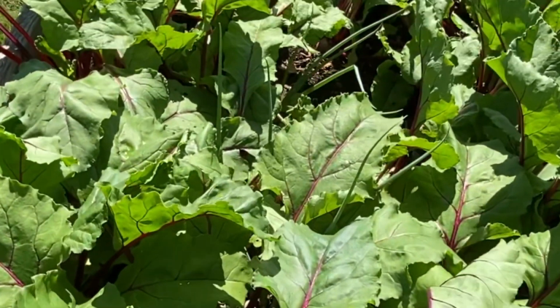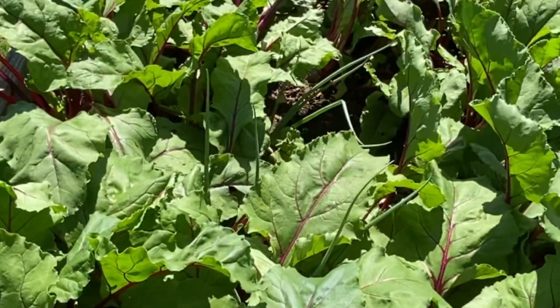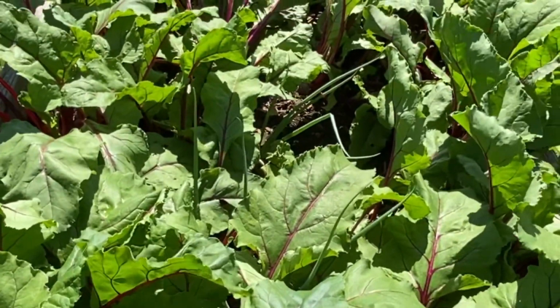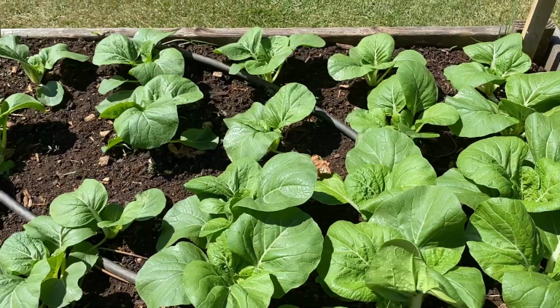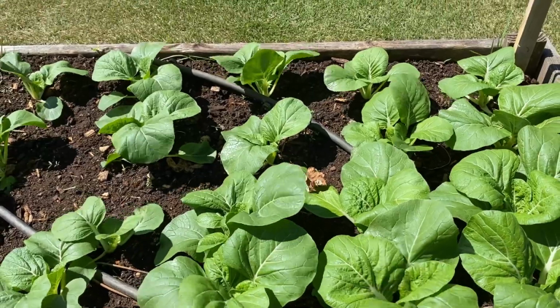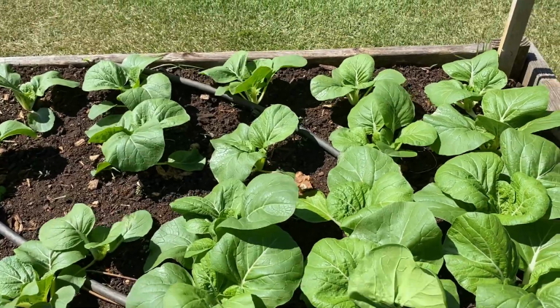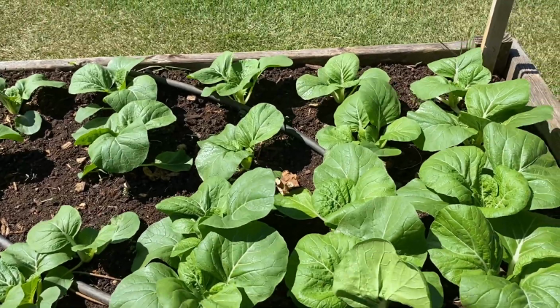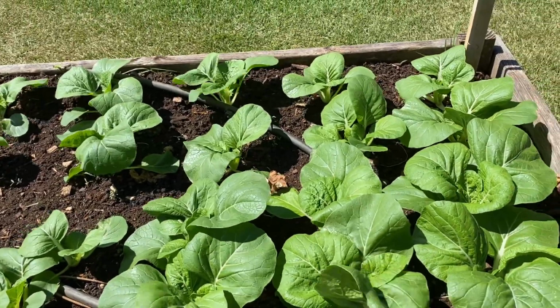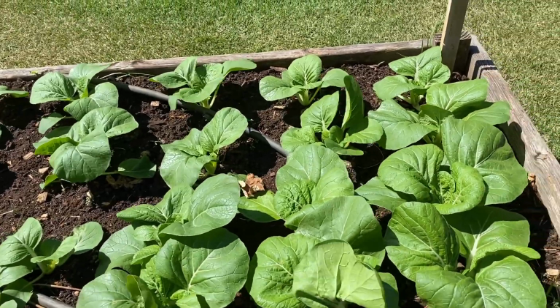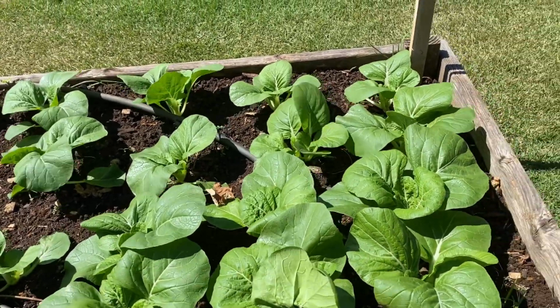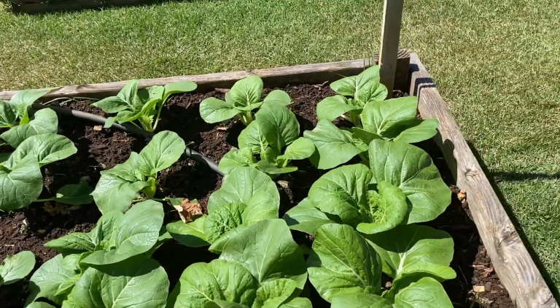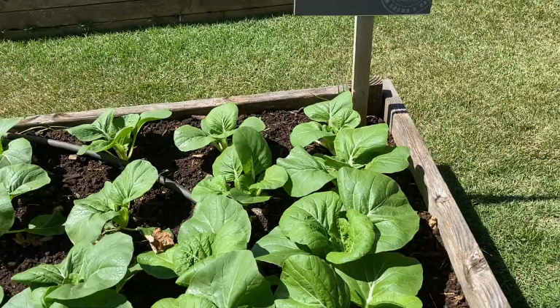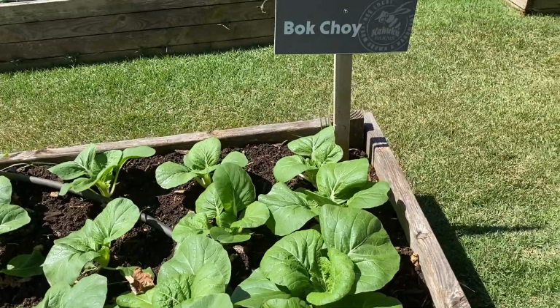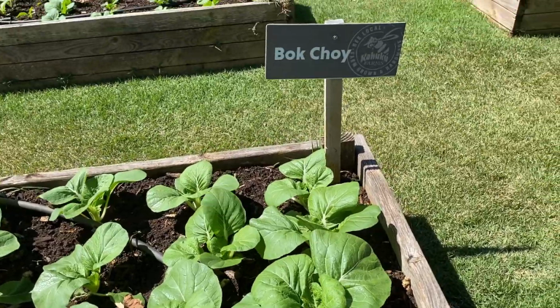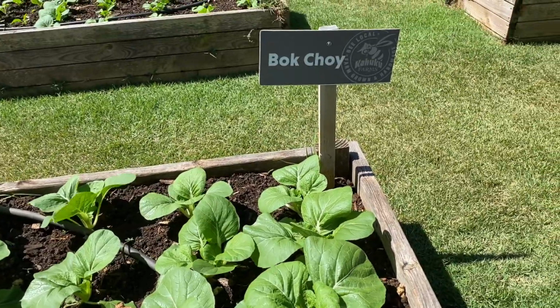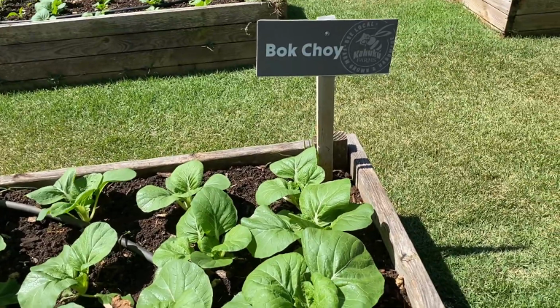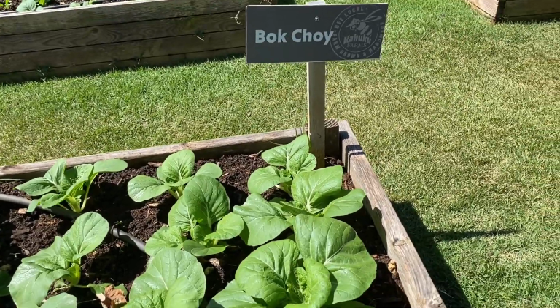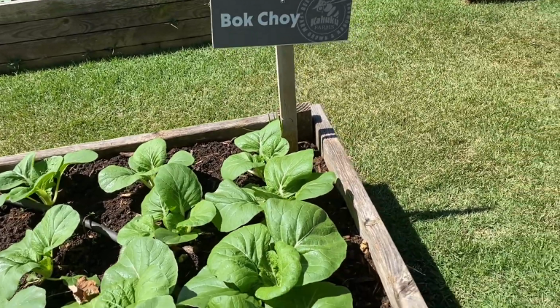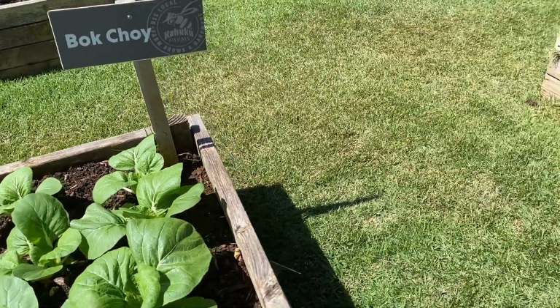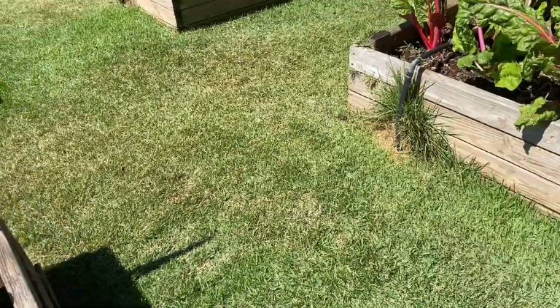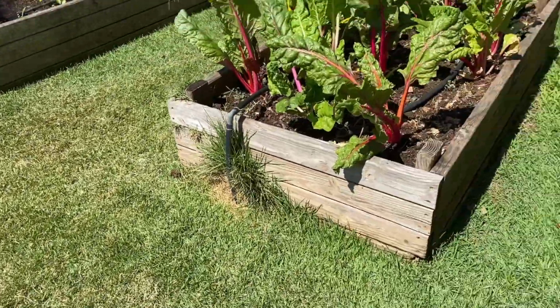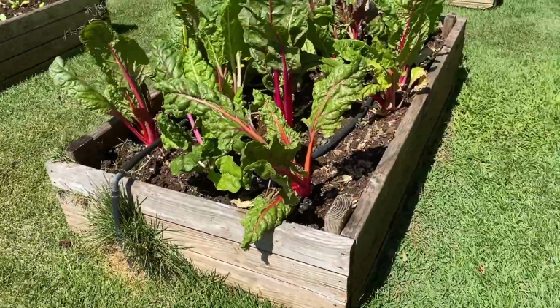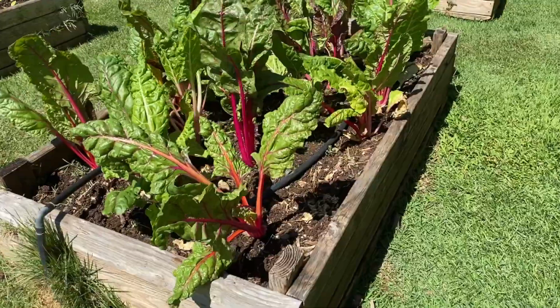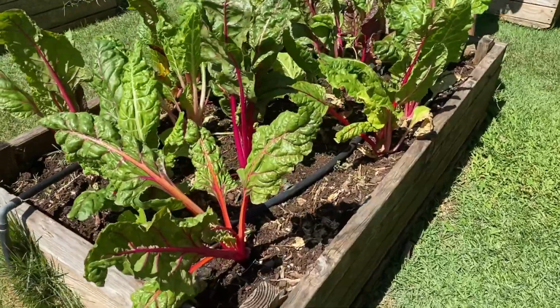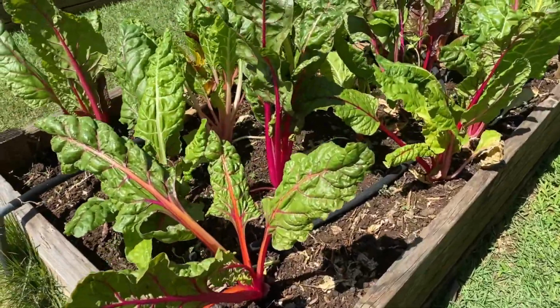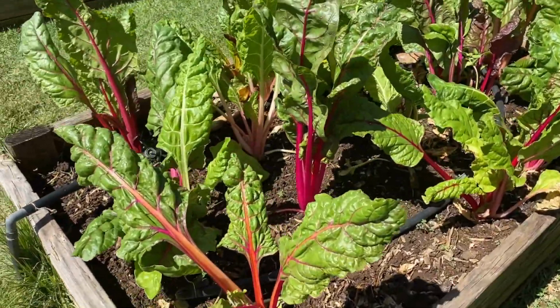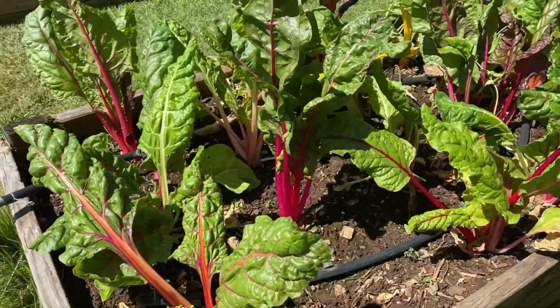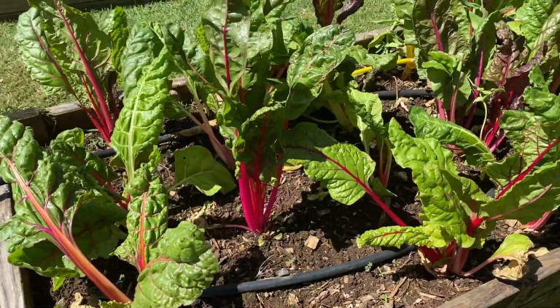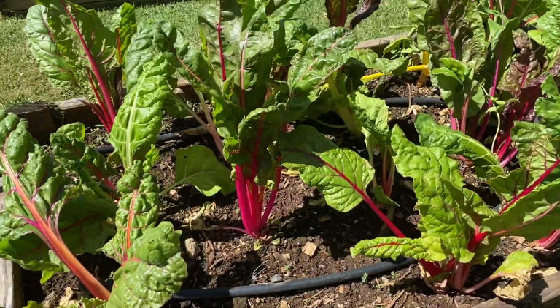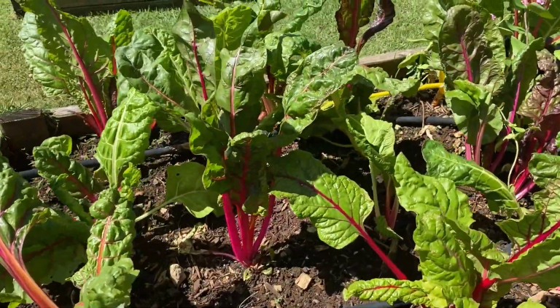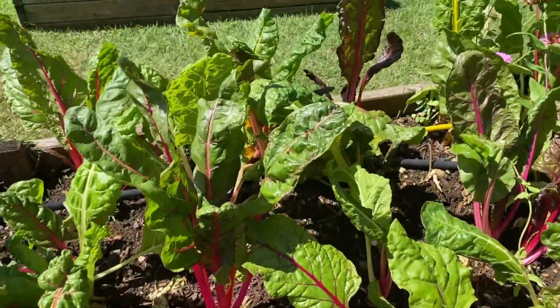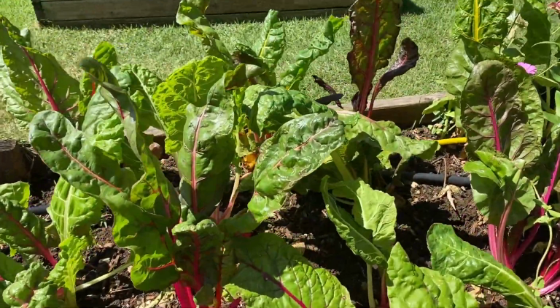They're so beautiful. I love this — it's a great idea to make a mini farm or mini garden. Look at this, they're so healthy.